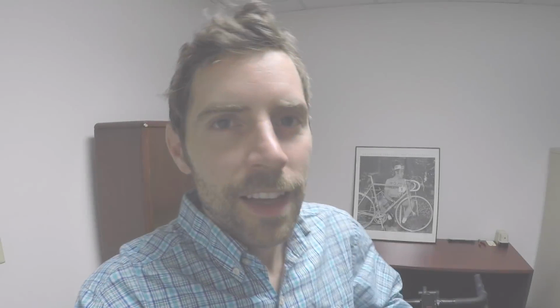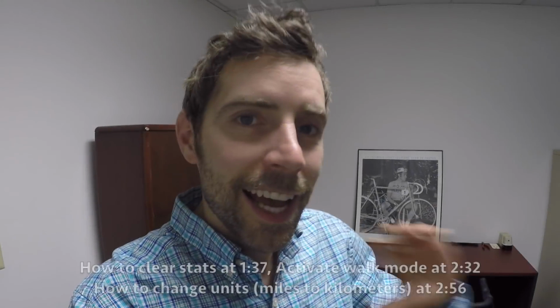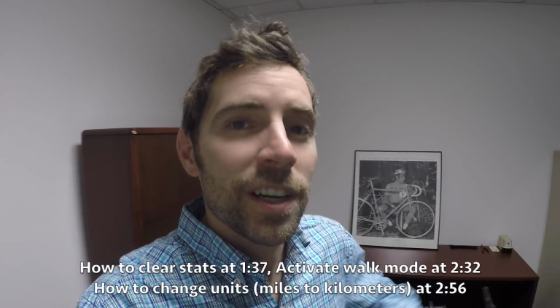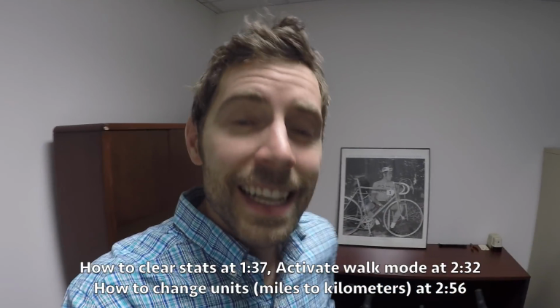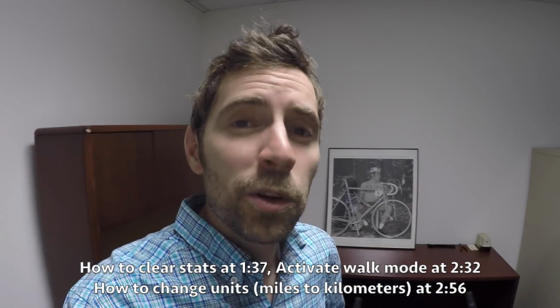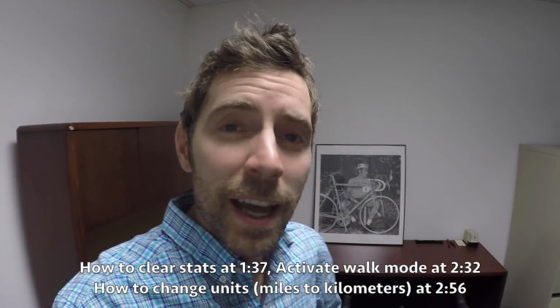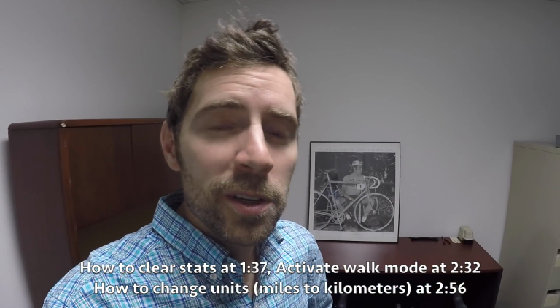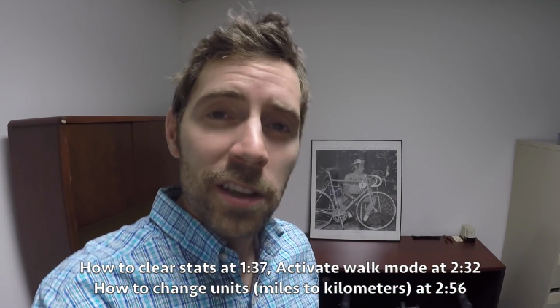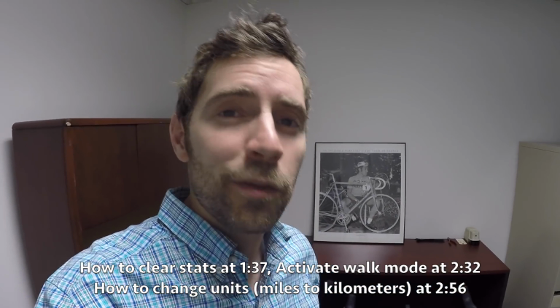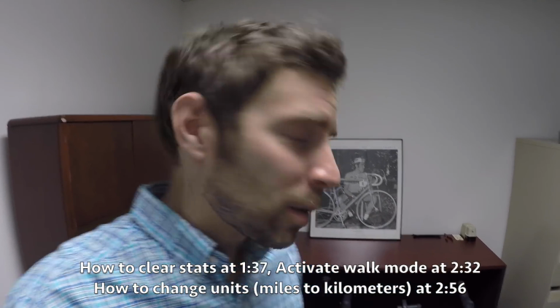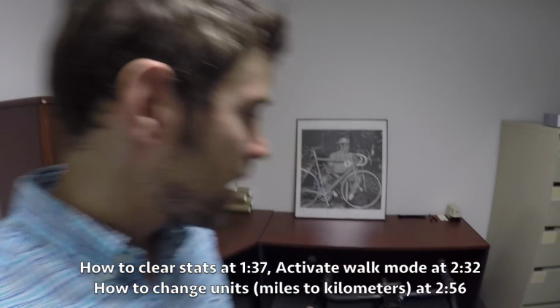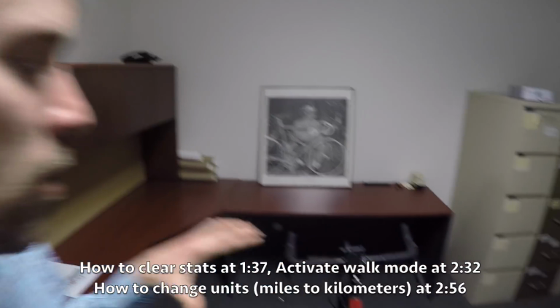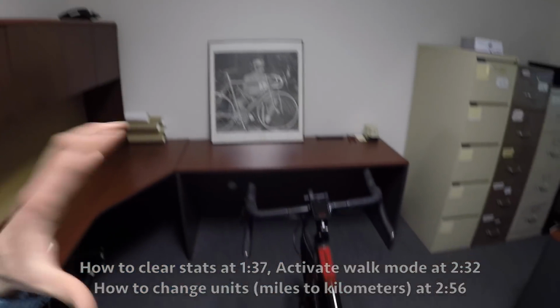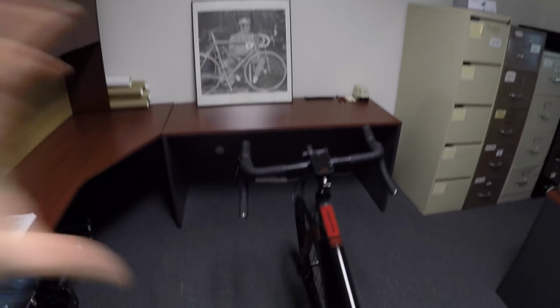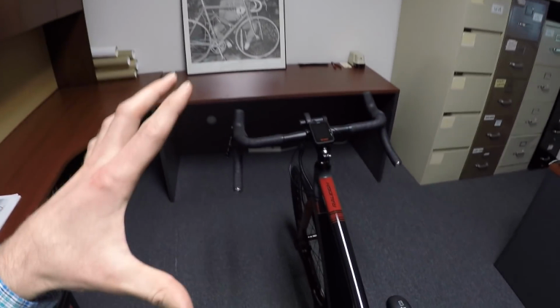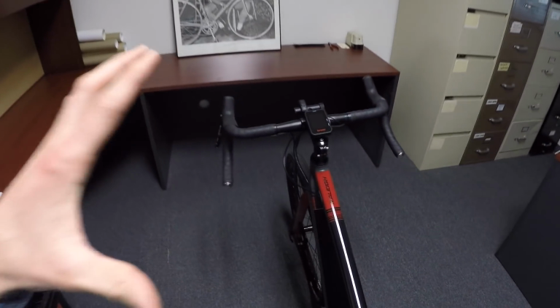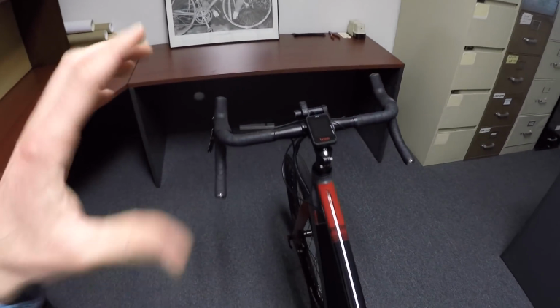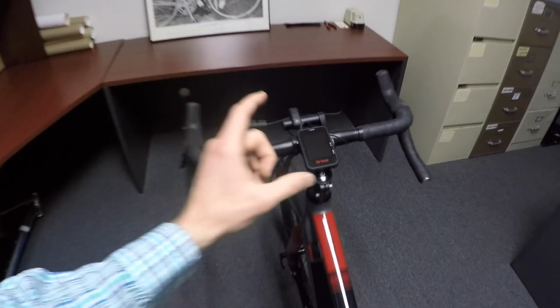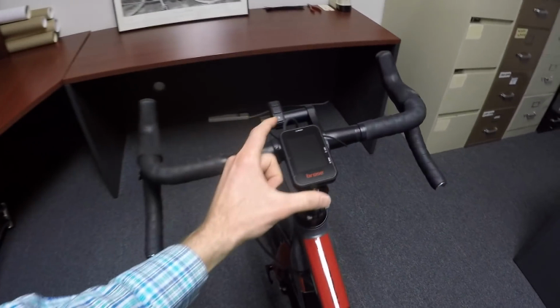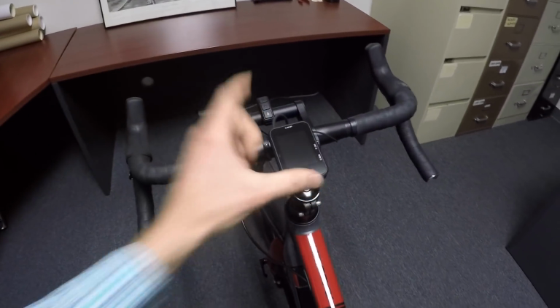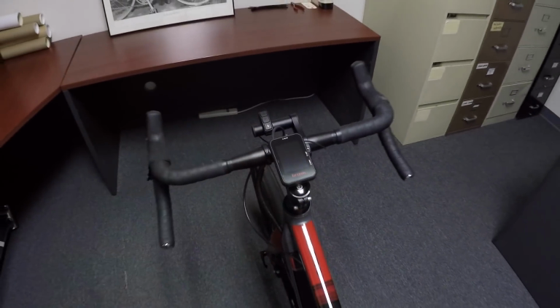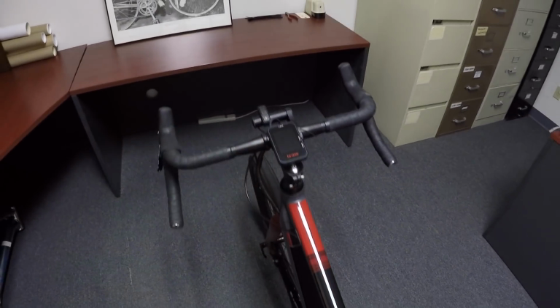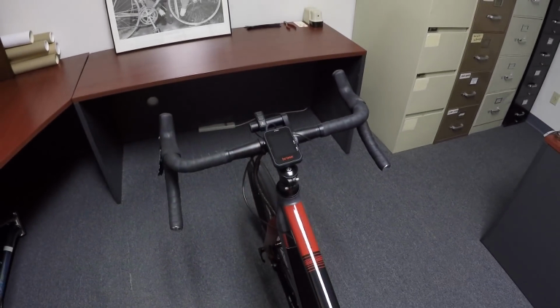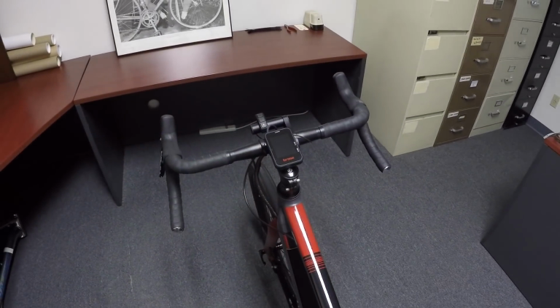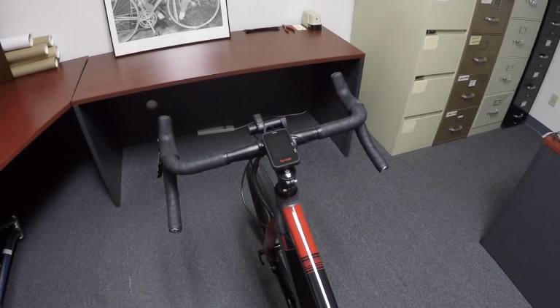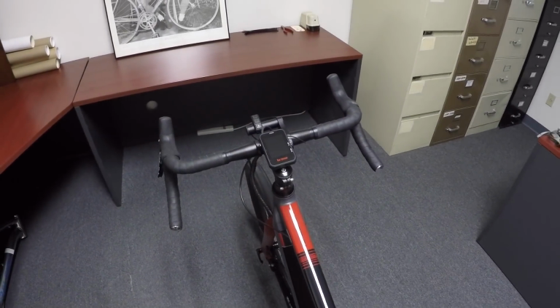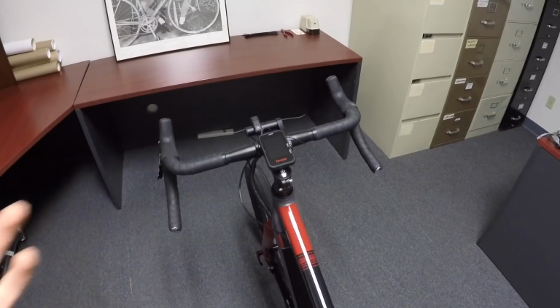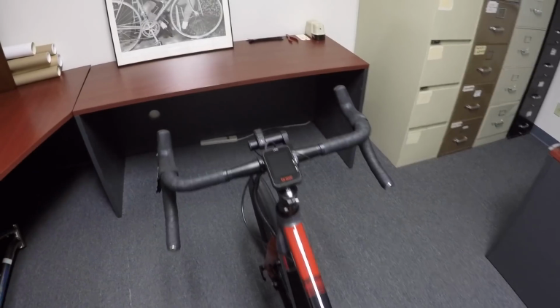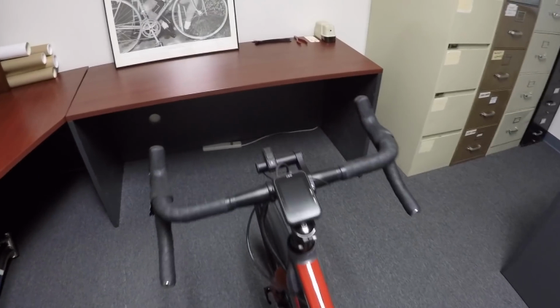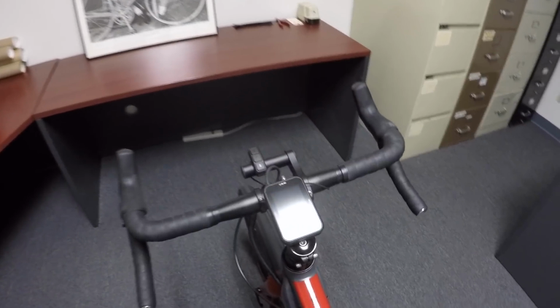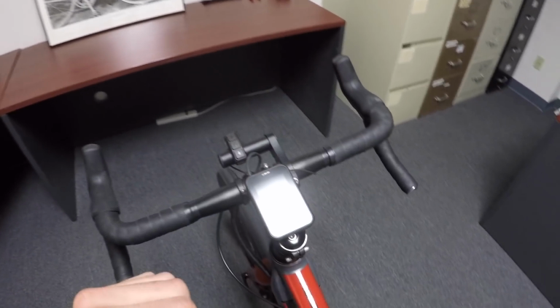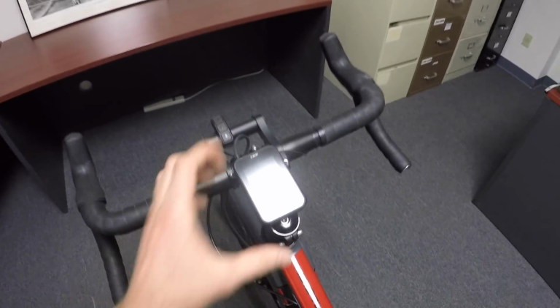Hey guys, we're at the Xcel Group headquarters in Southern California. We're looking at the new Raleigh Tamlin IE, and it's got the stock Broza display panel on it. I wanted to go through that with you really quickly here.